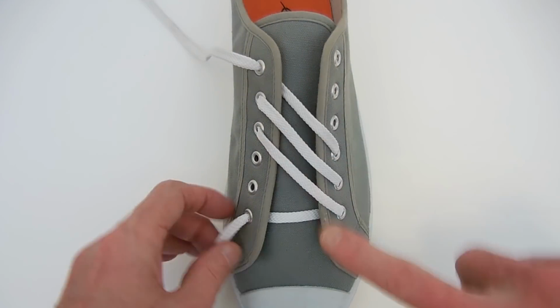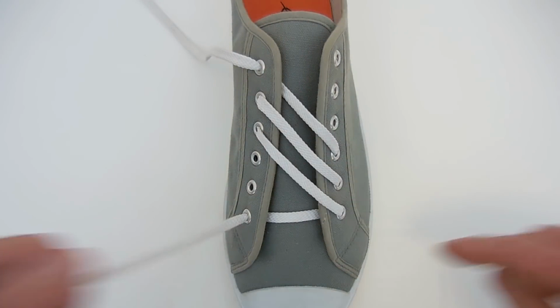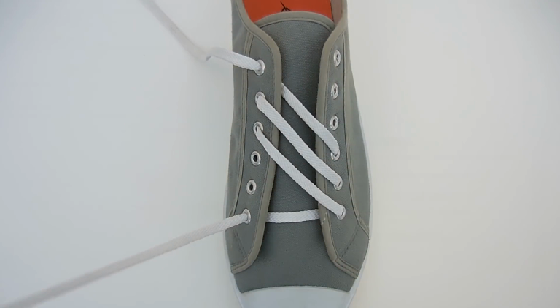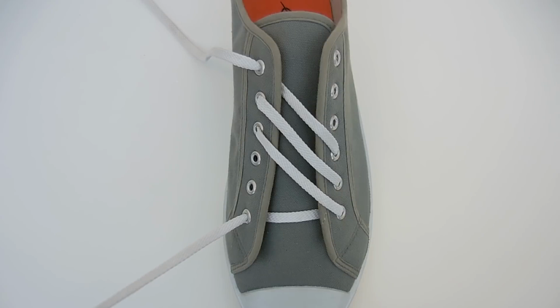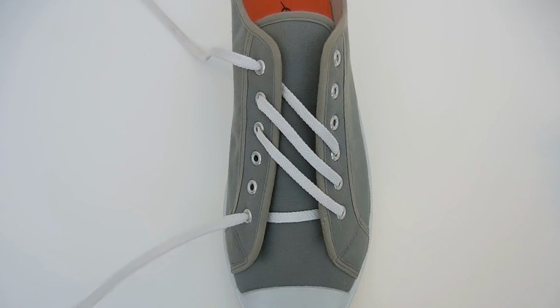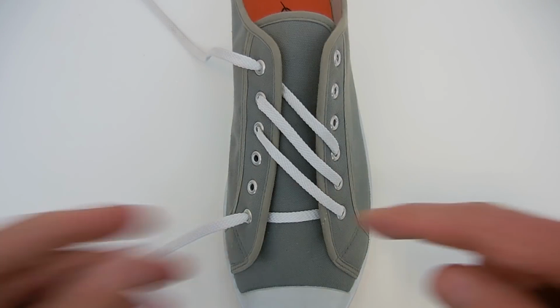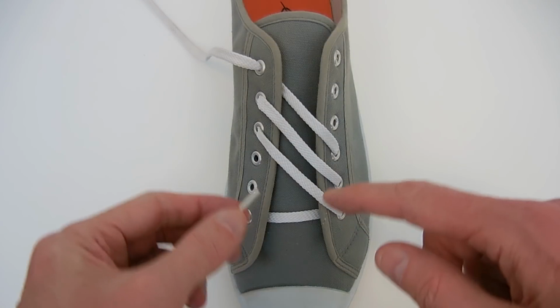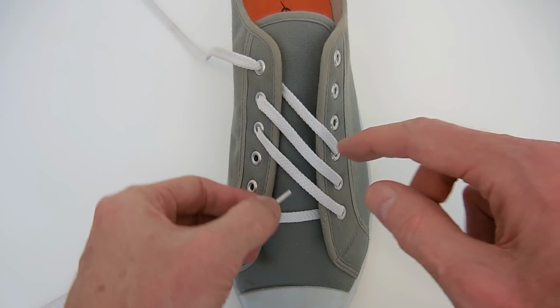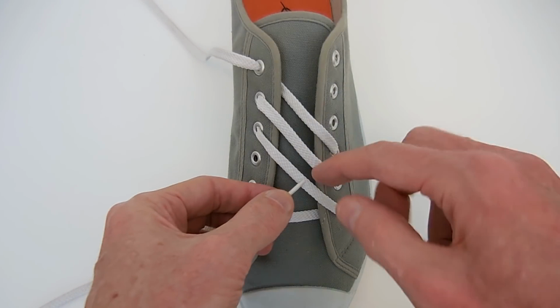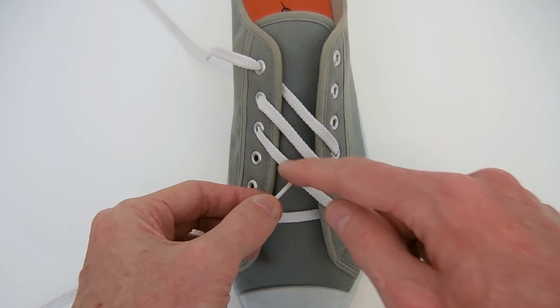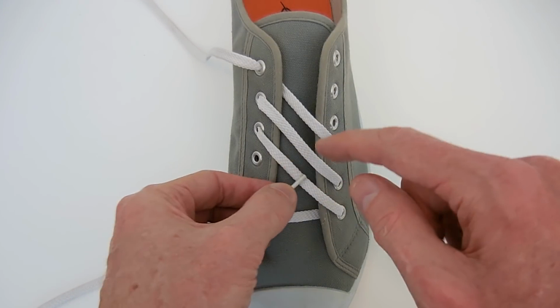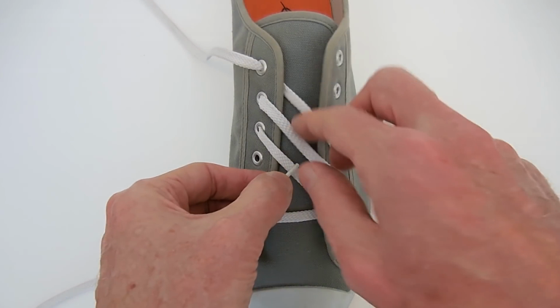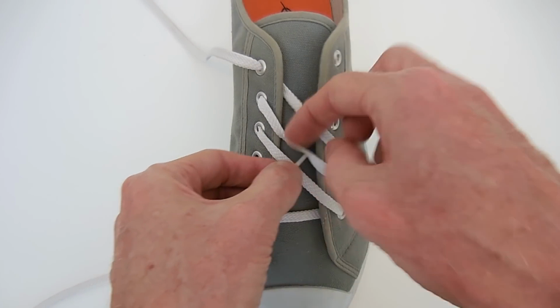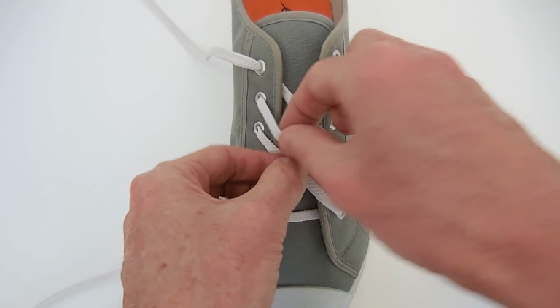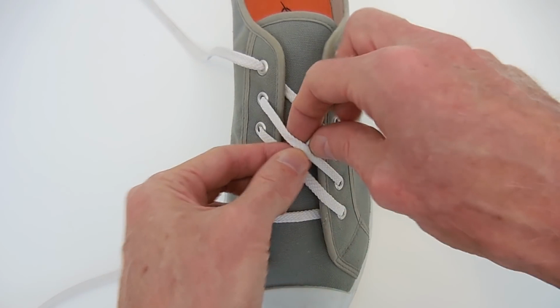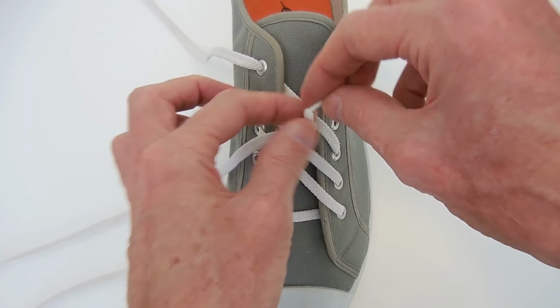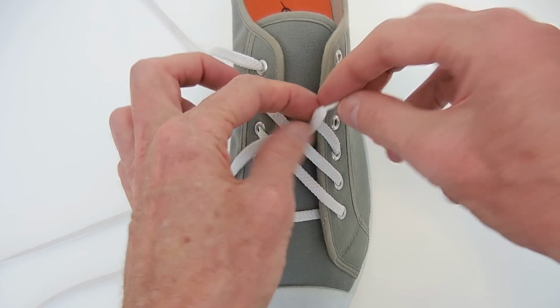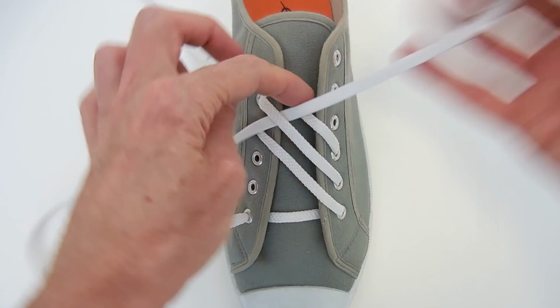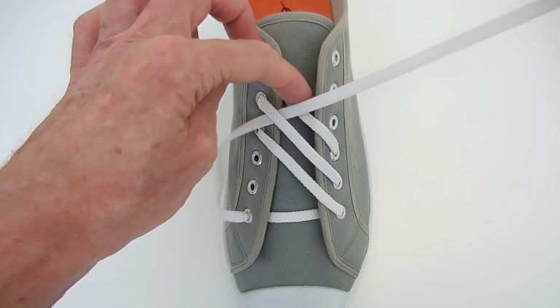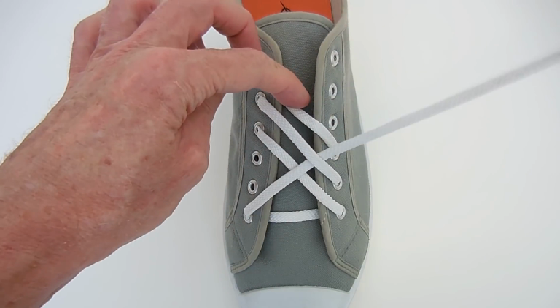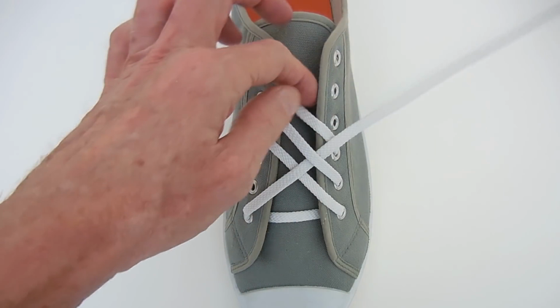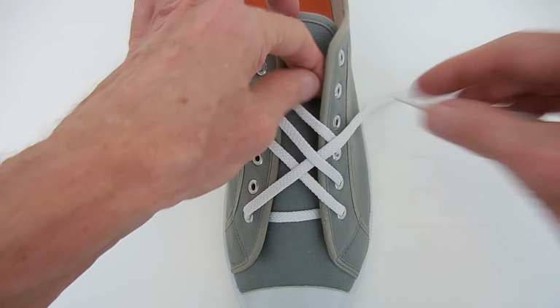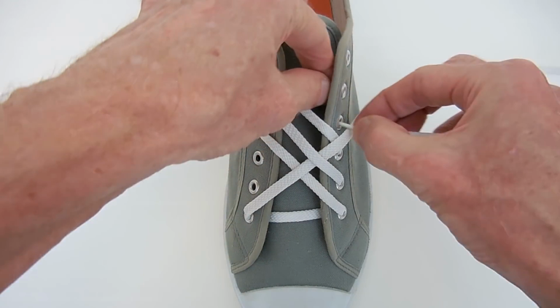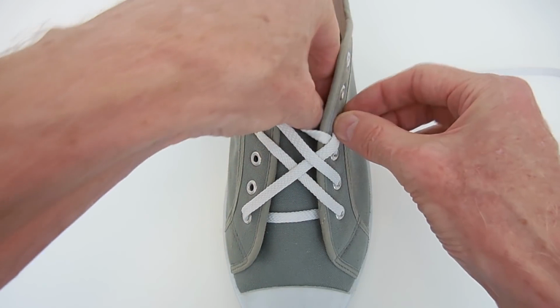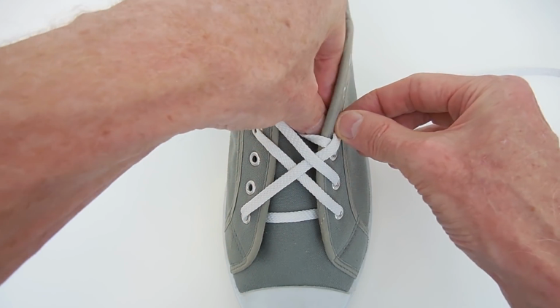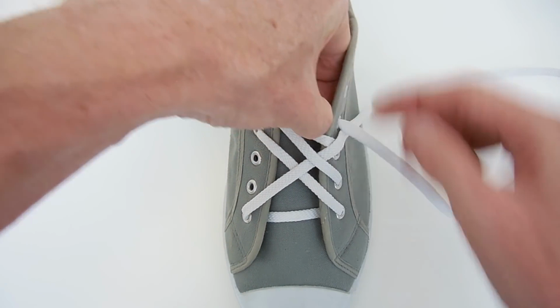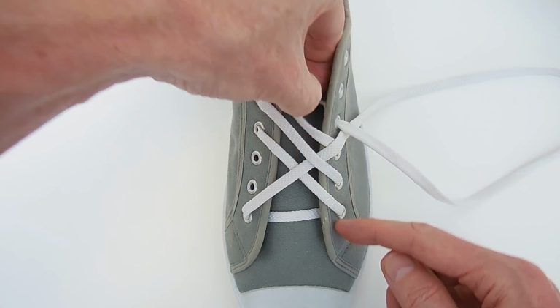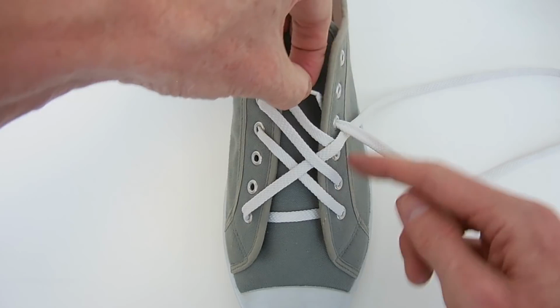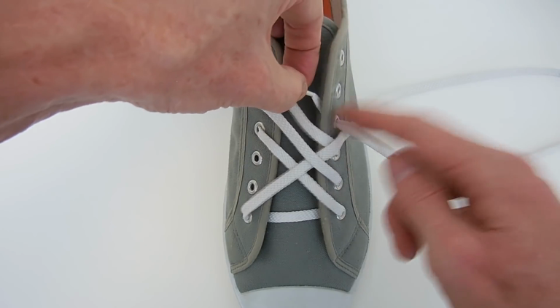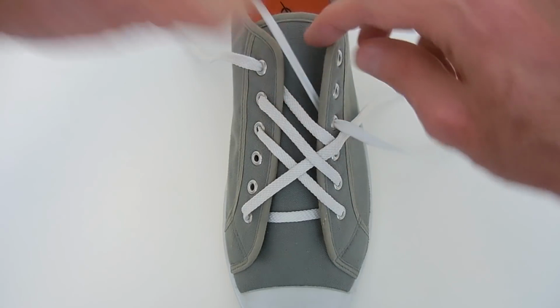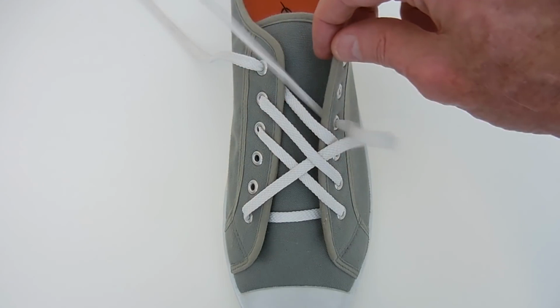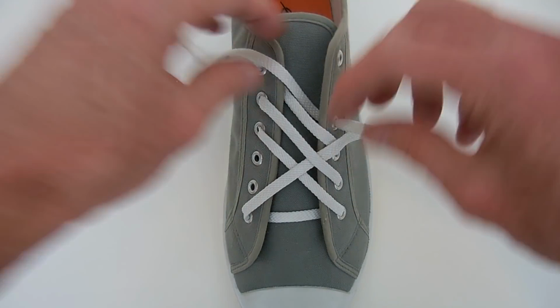So that's one end completed. Now we can weave the other end. So we go over, under, and over, and feed in again through the one, two, three eyelets higher up.